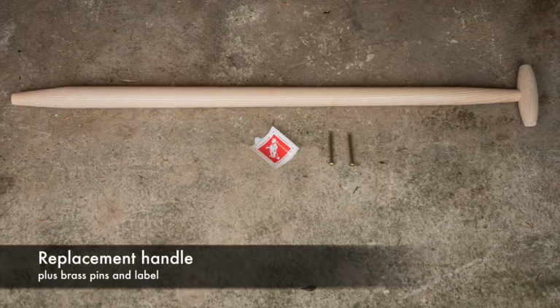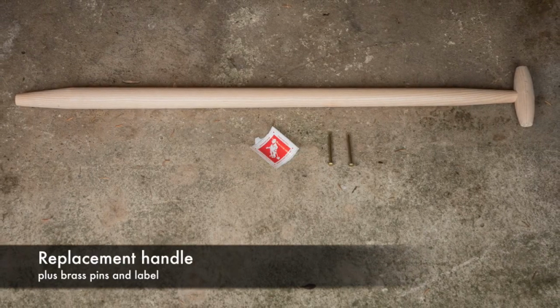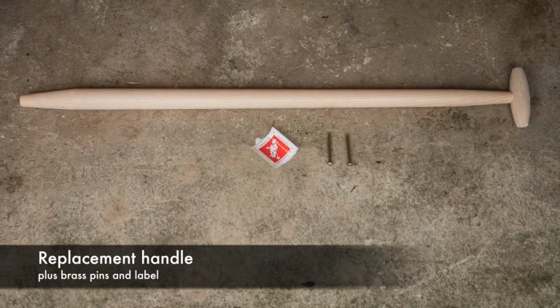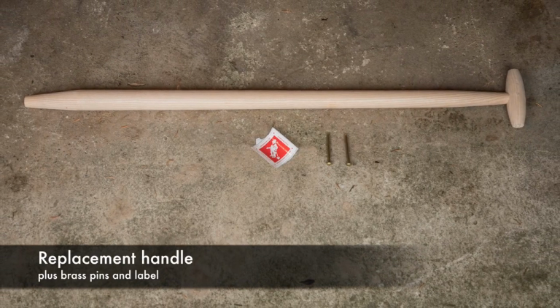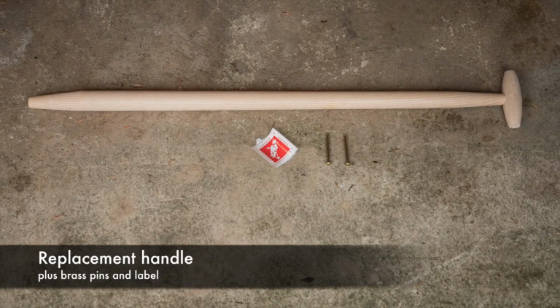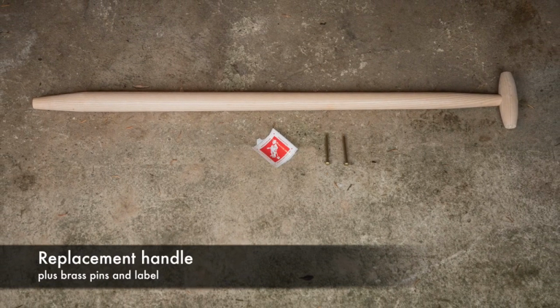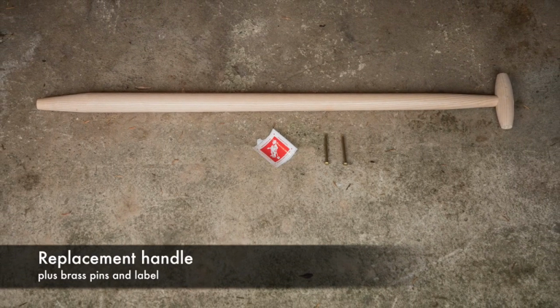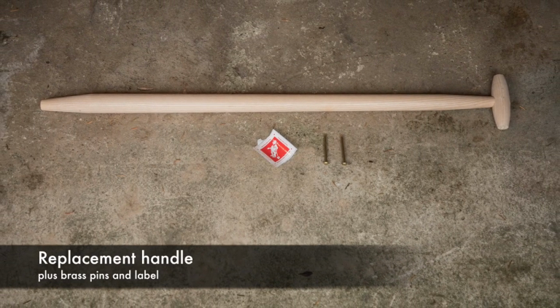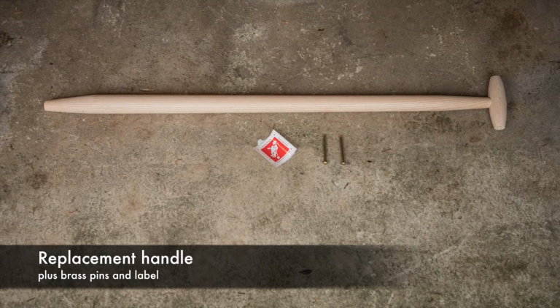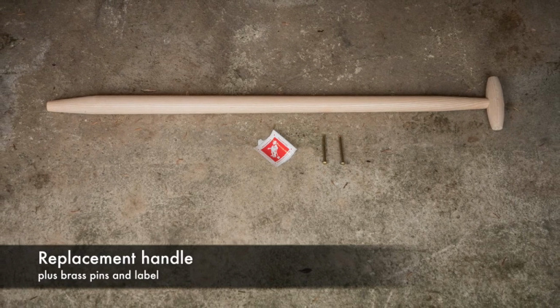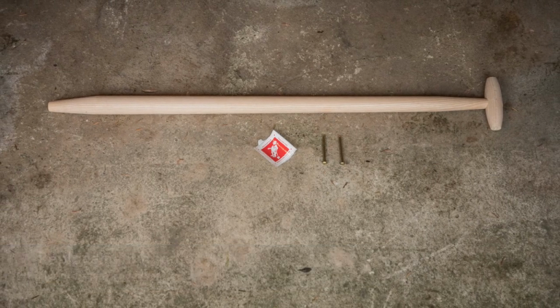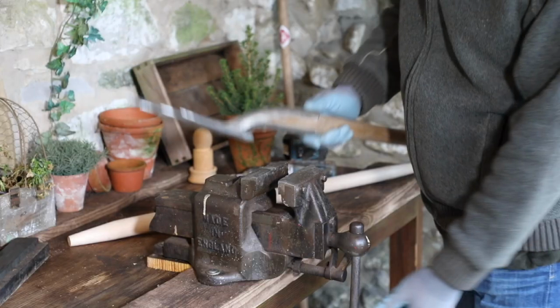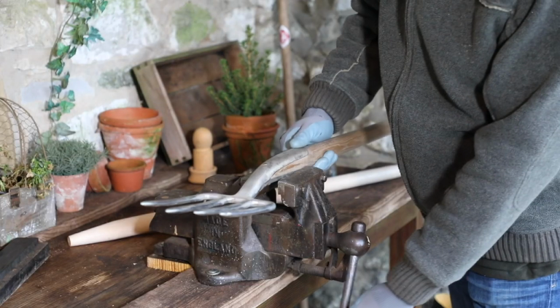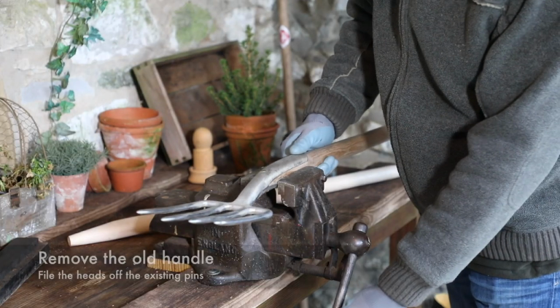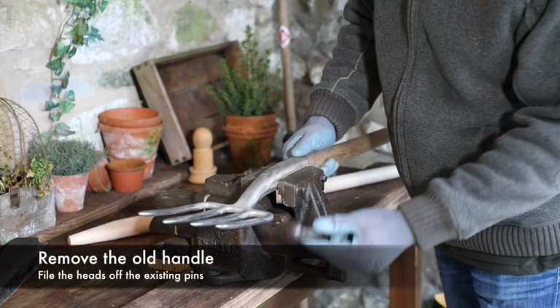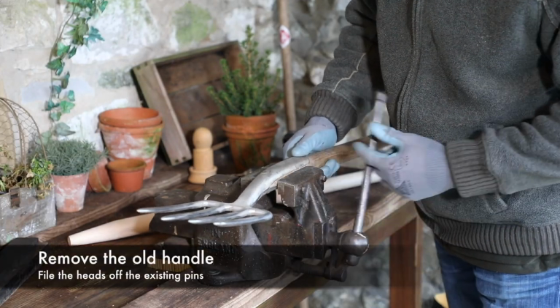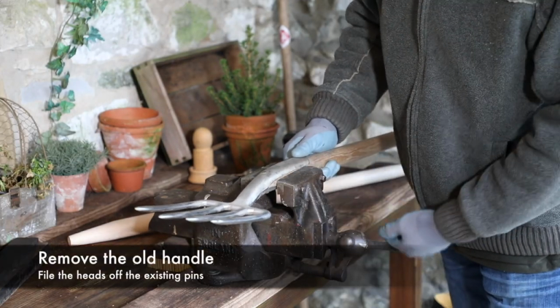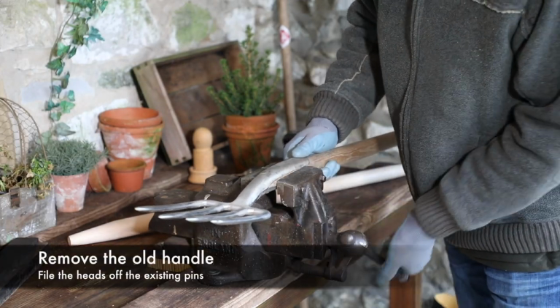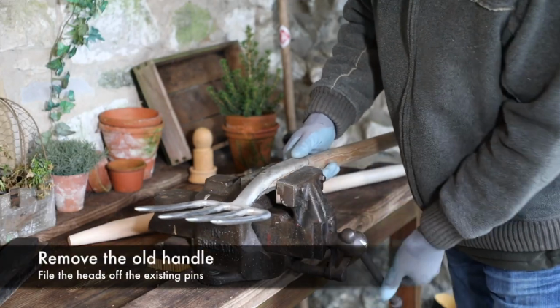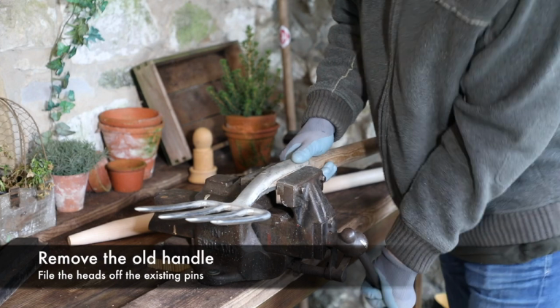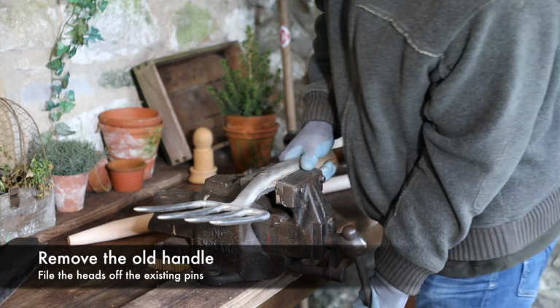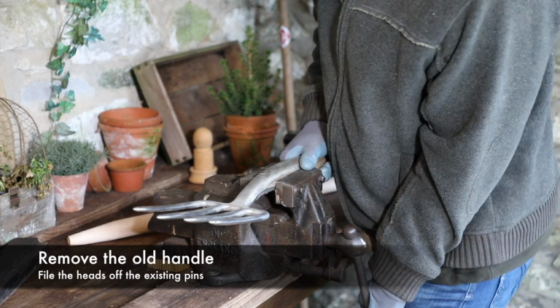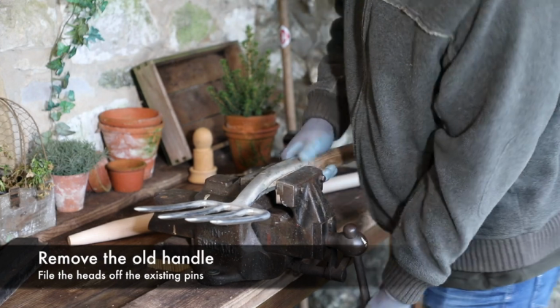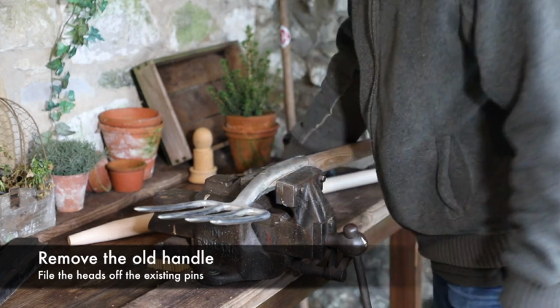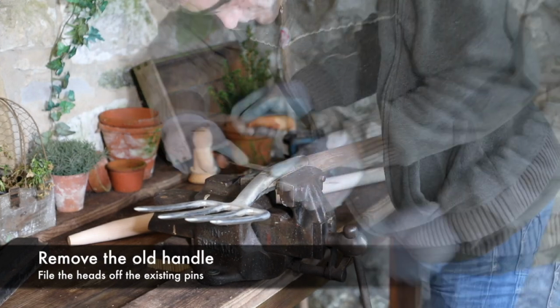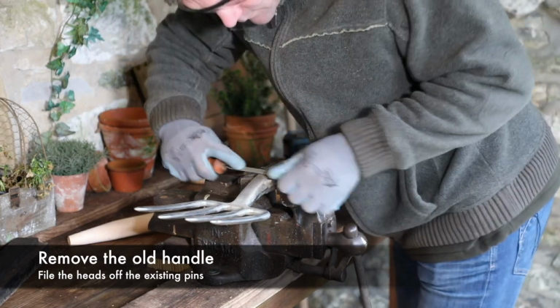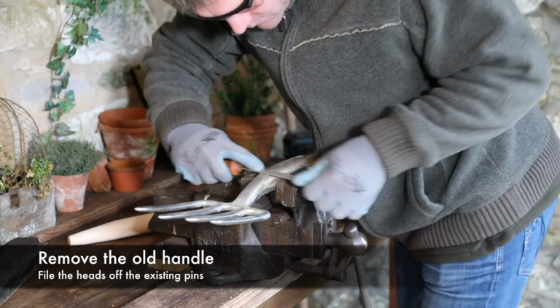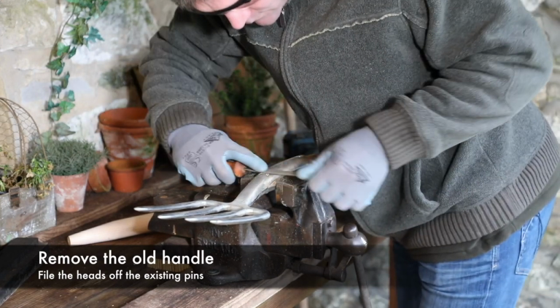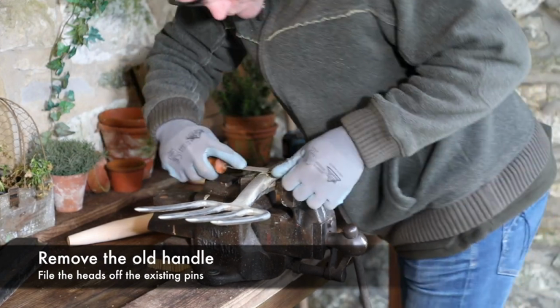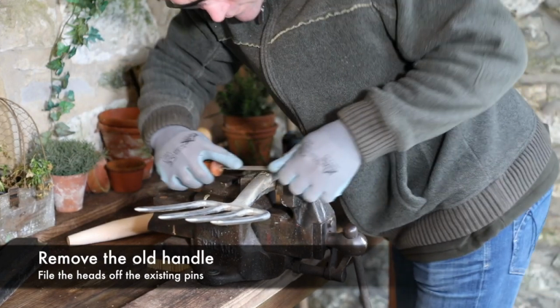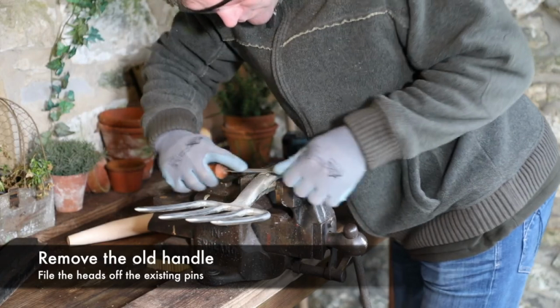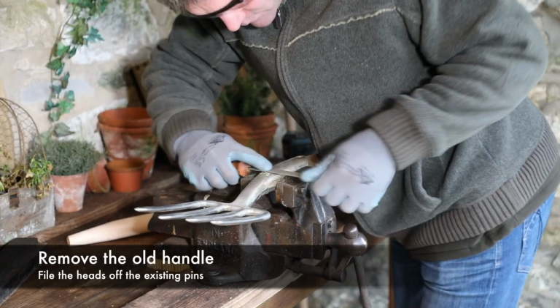The replacement handle is supplied with two brass pins and a new label. Firstly, remove the old or damaged handle. Clamp the tool securely in a vise and using a file, remove the head of both of the existing pins.